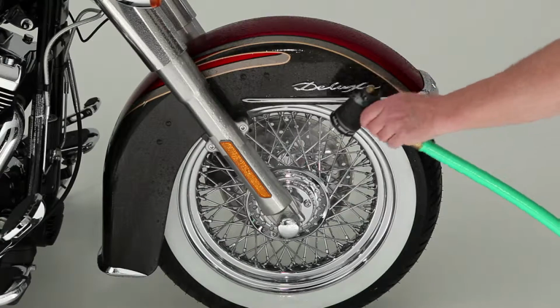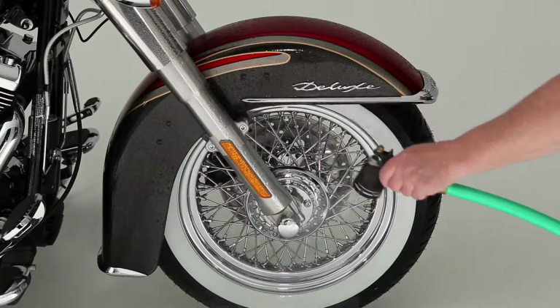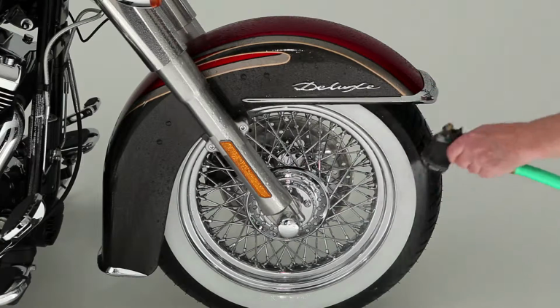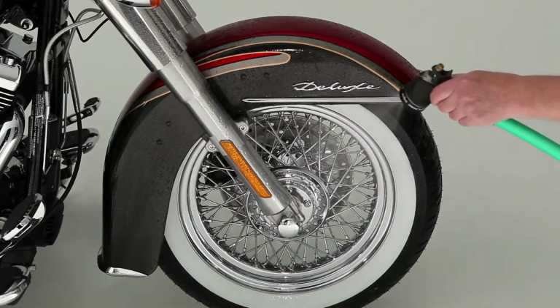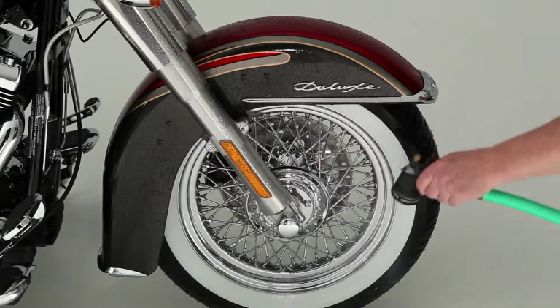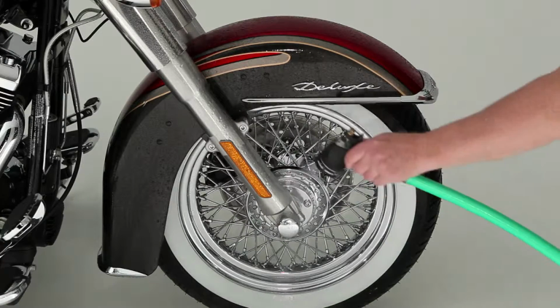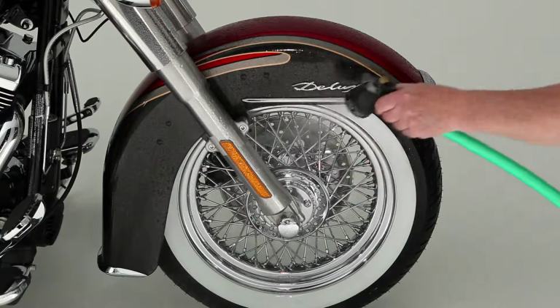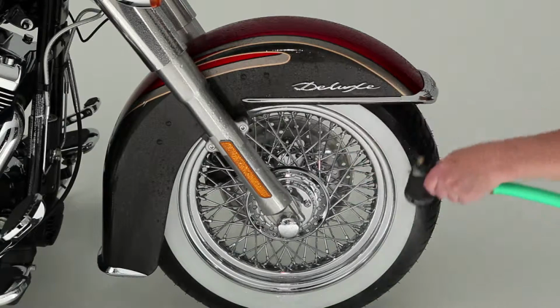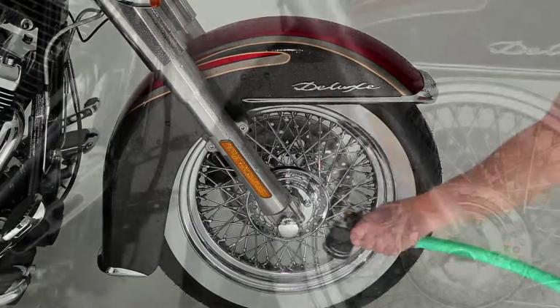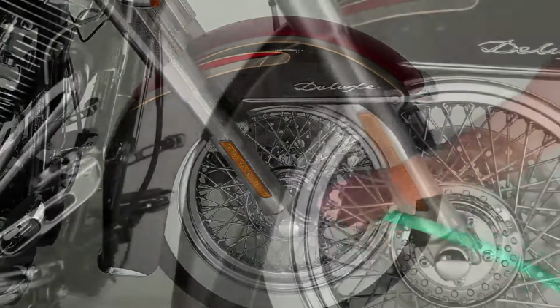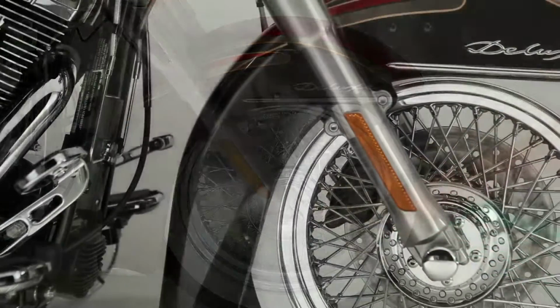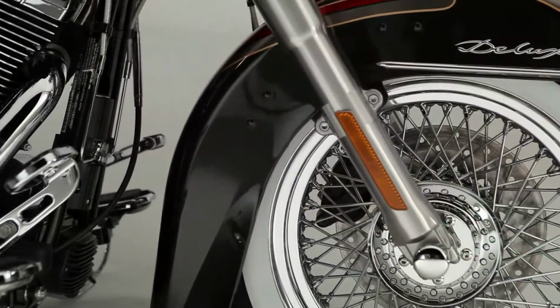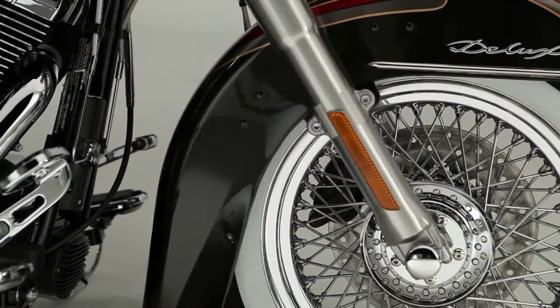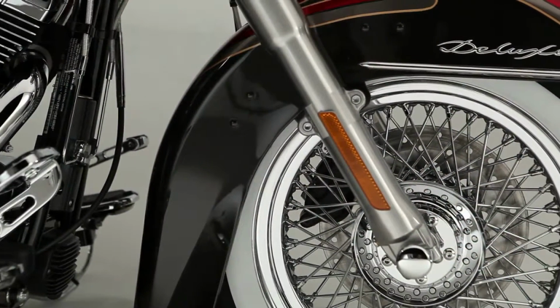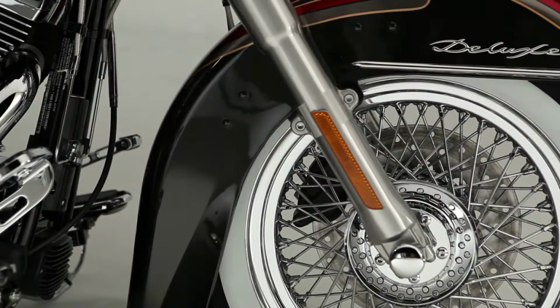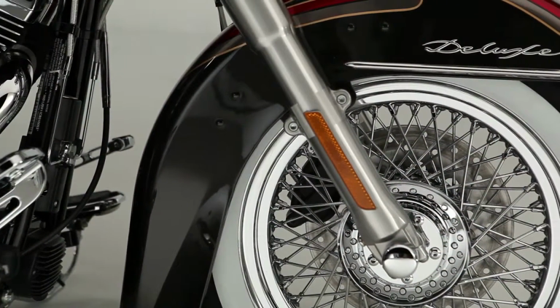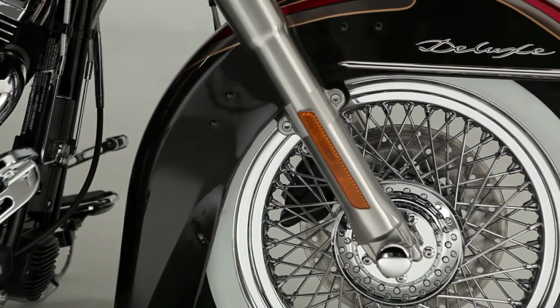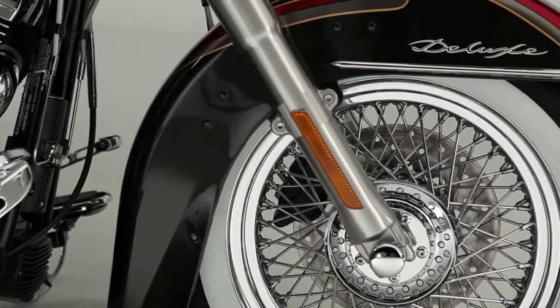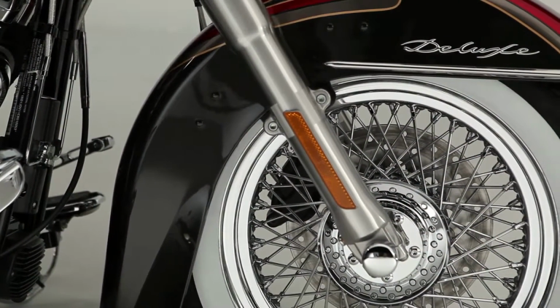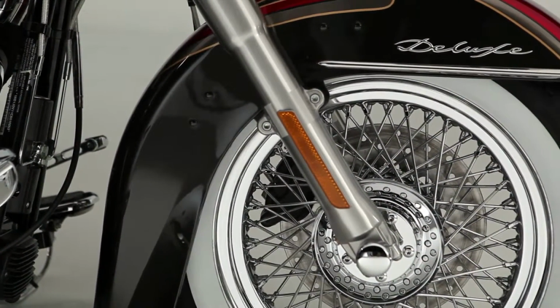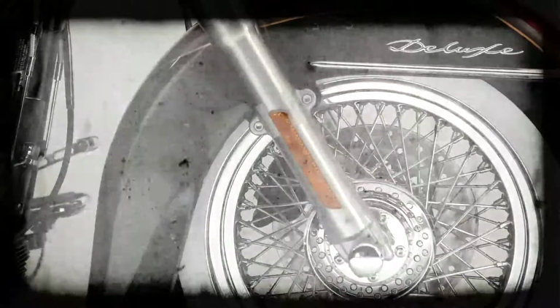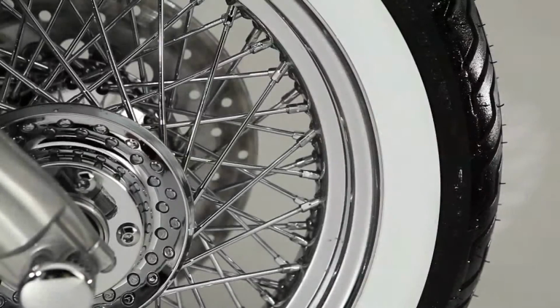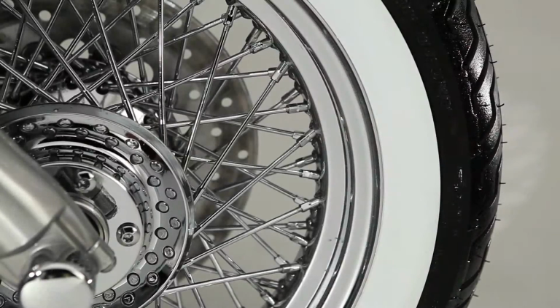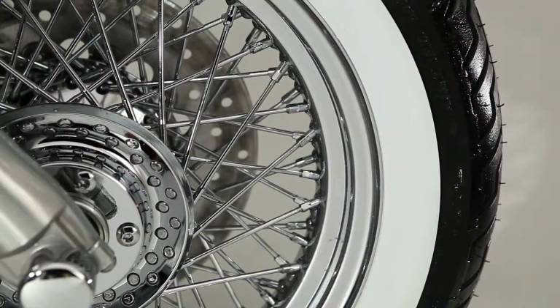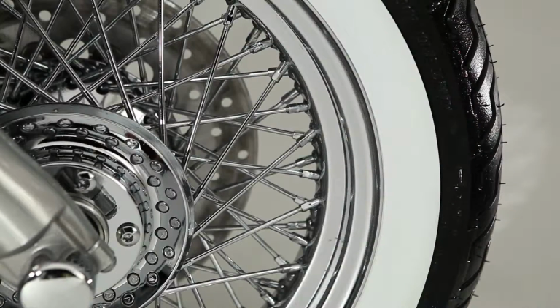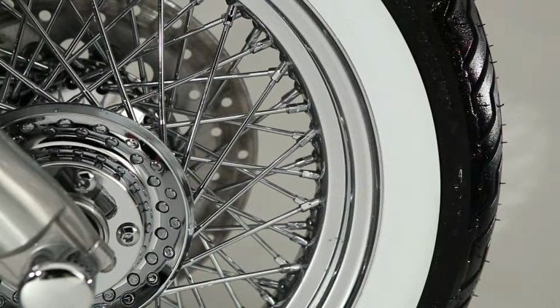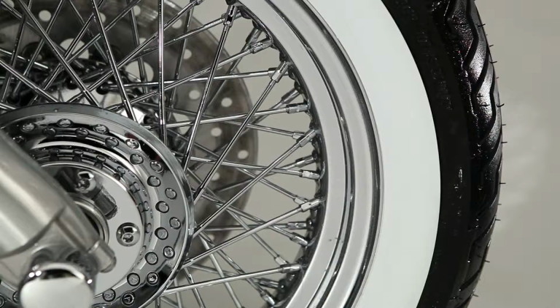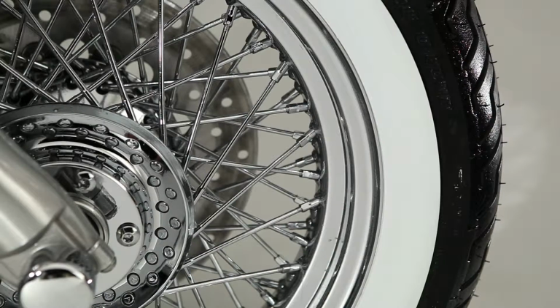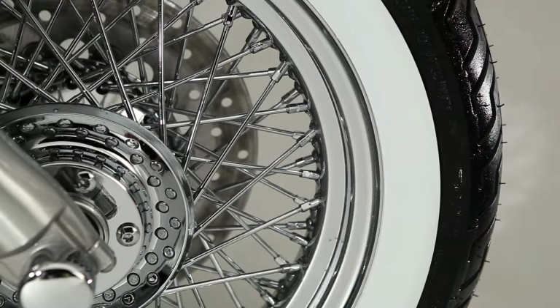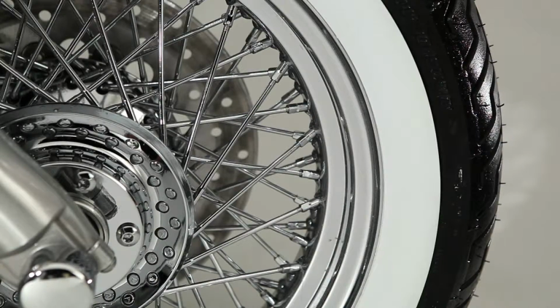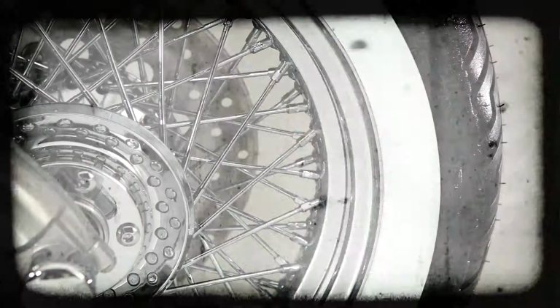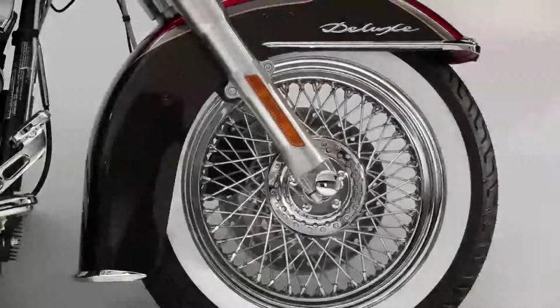Then hit it with the hose. This is powerful stuff, so you'll want to make sure to wash away any overspray. There, you're done. Just look how bright those white walls are now — the wheels got their swagger back and the tires look great.